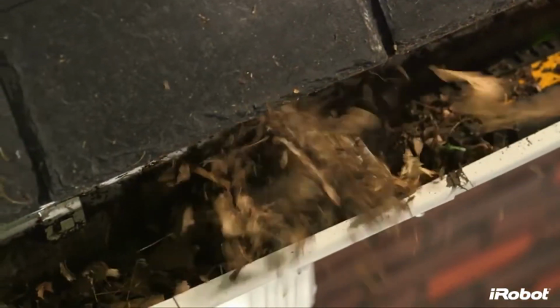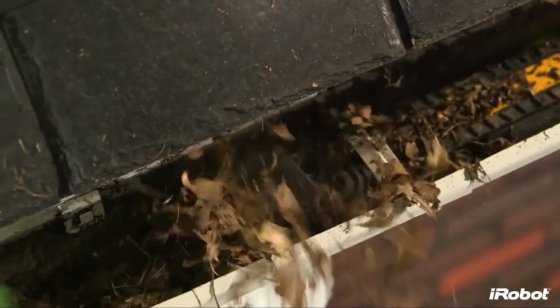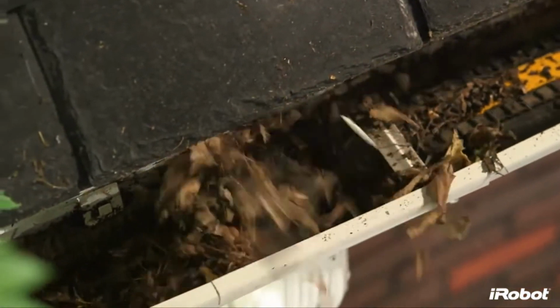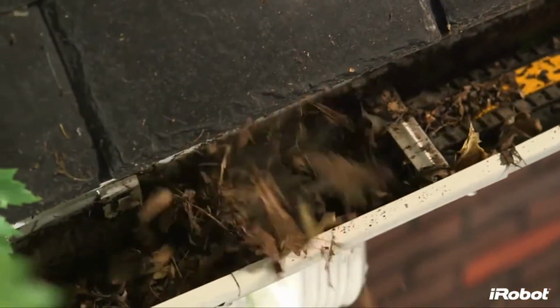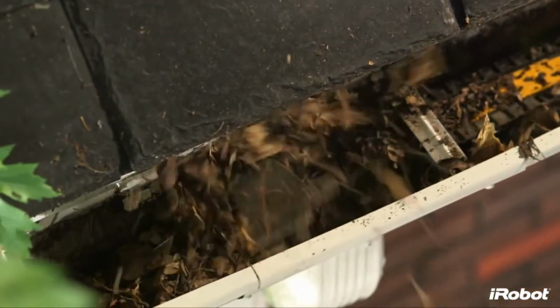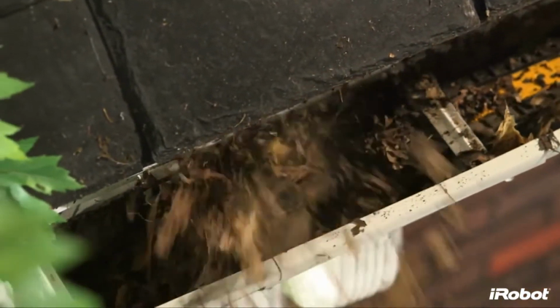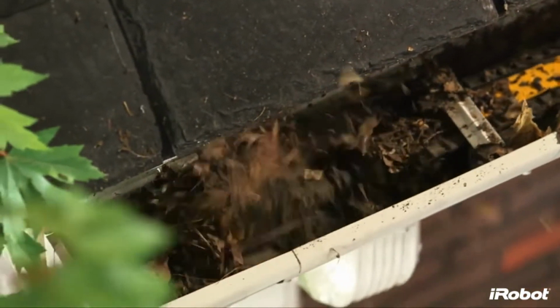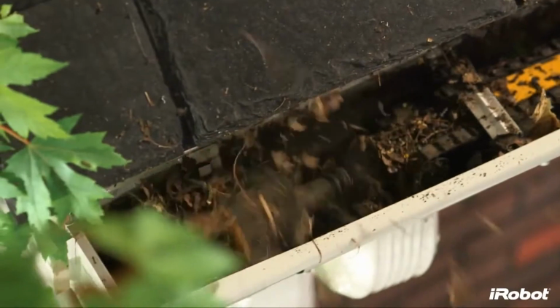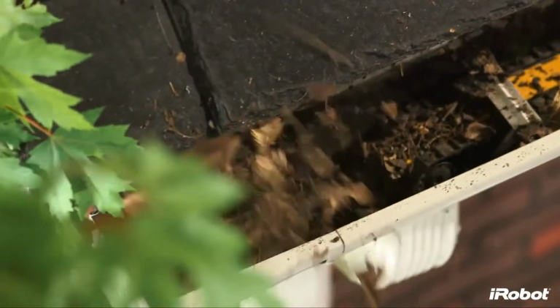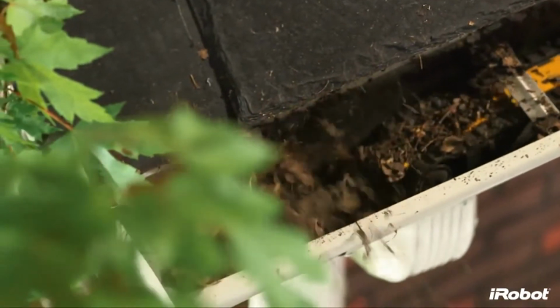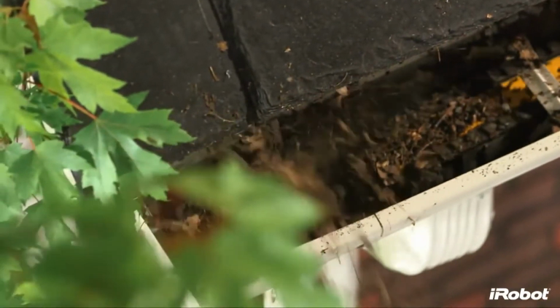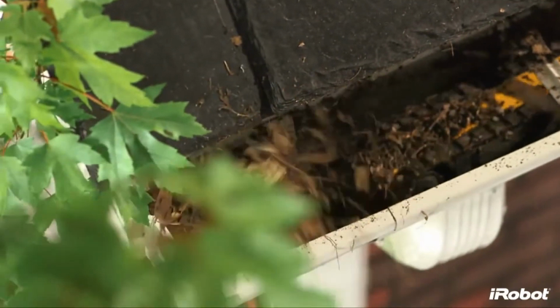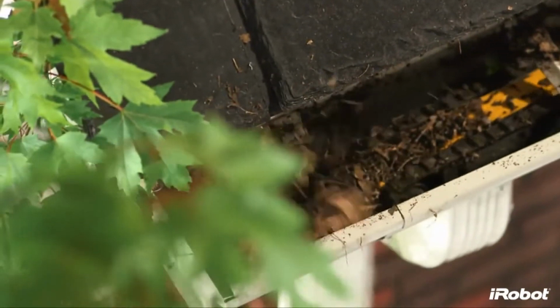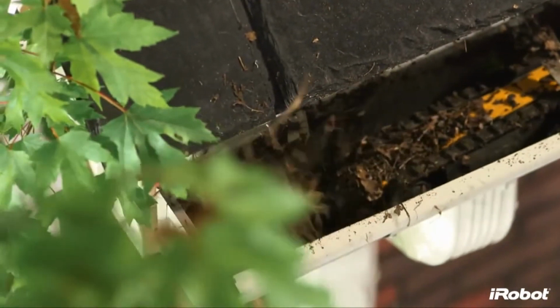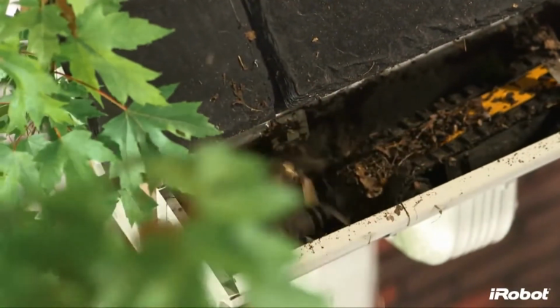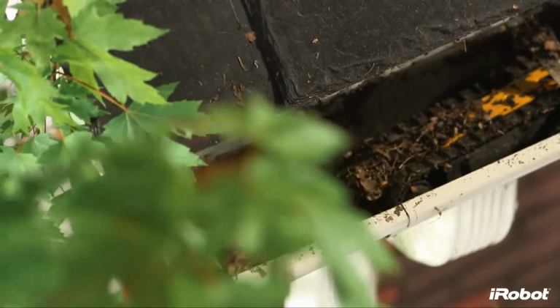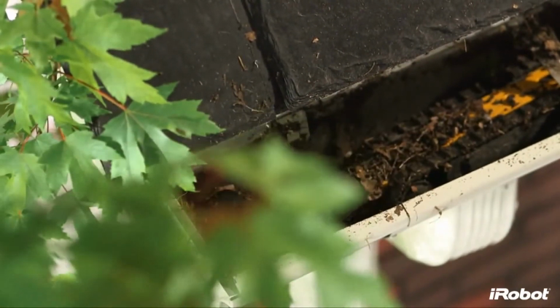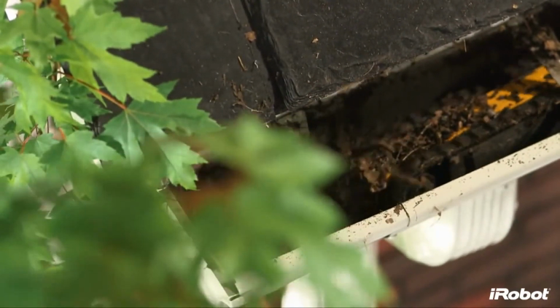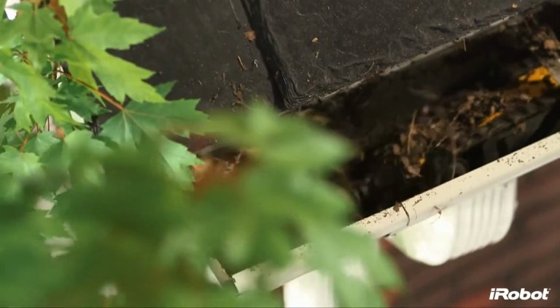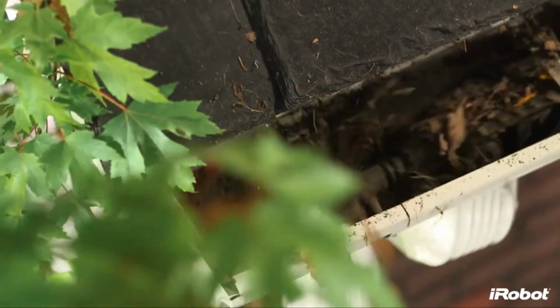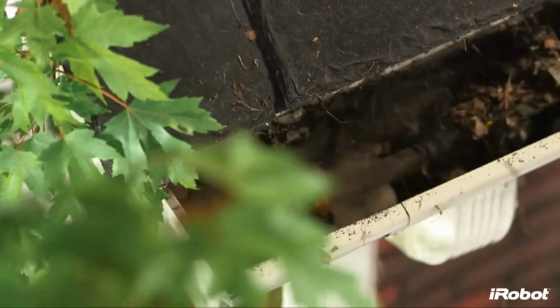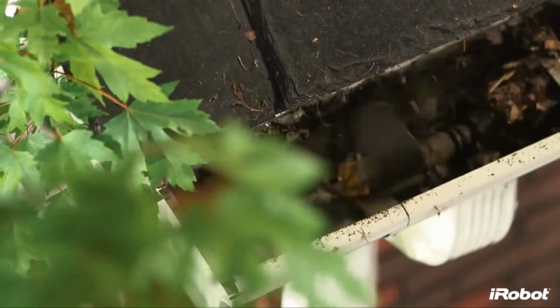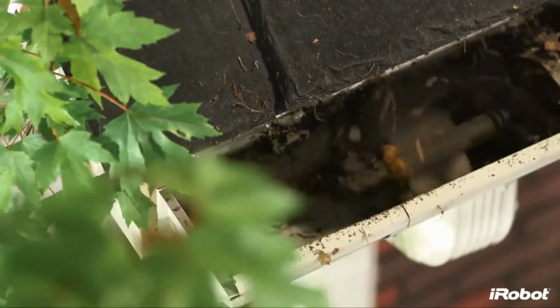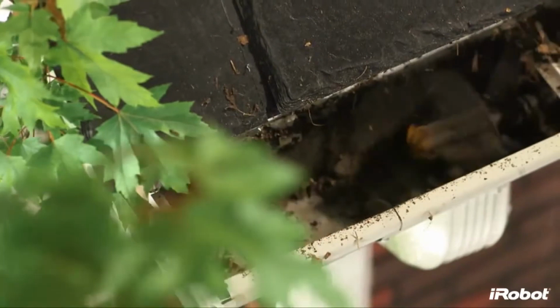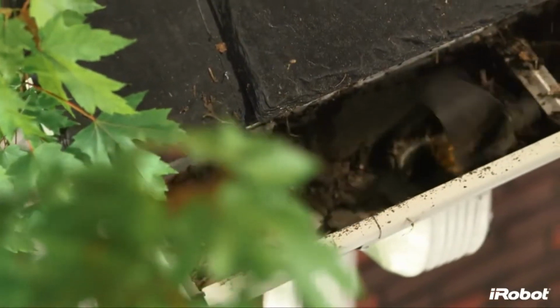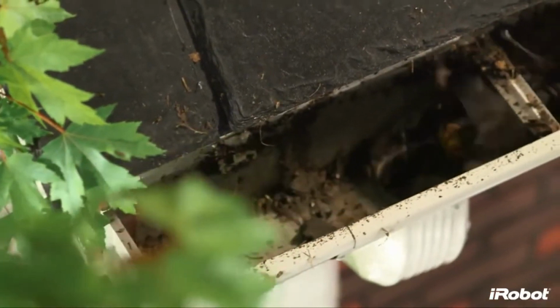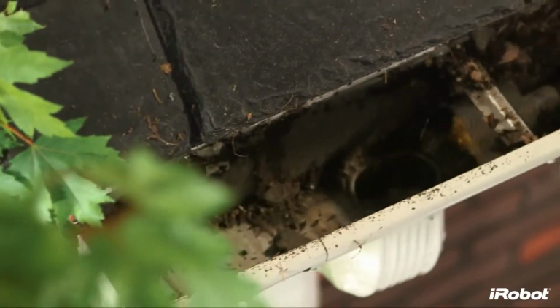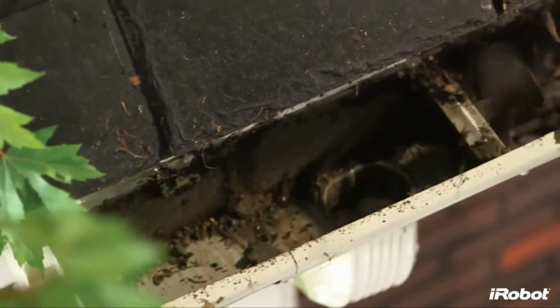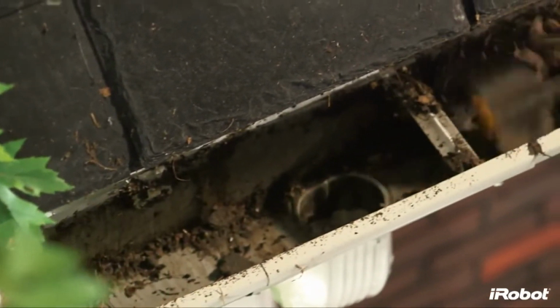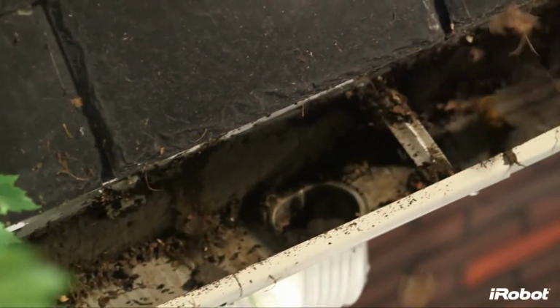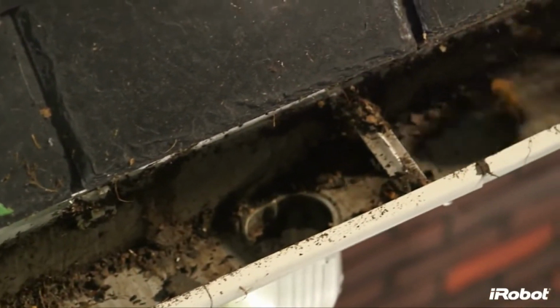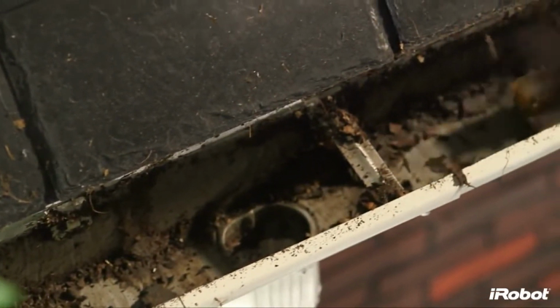At just under 2 inches high and 3 inches wide, Looj fits in most K-style gutters. This low-profile design allows Looj to easily travel under most gutter straps and over downspout holes.